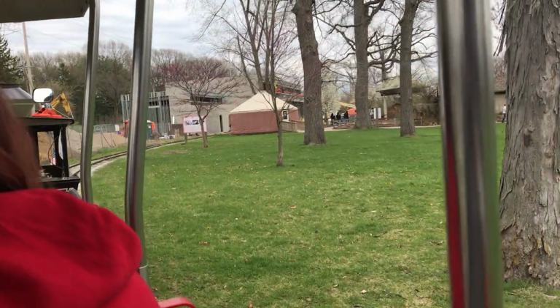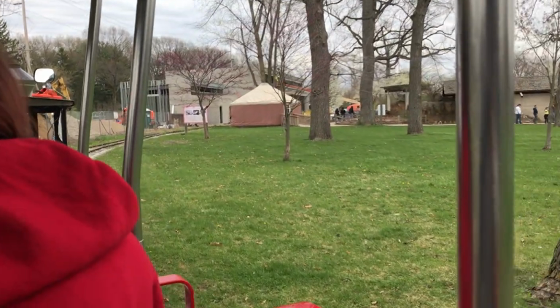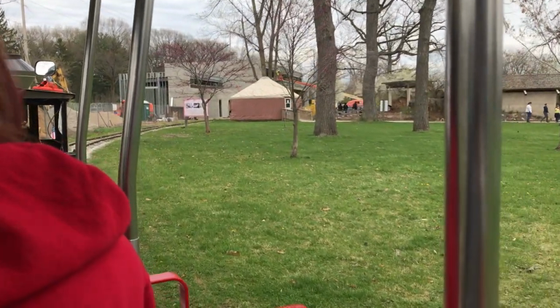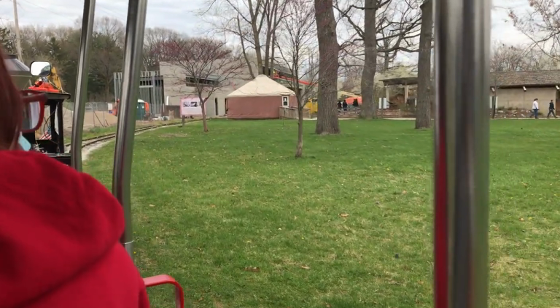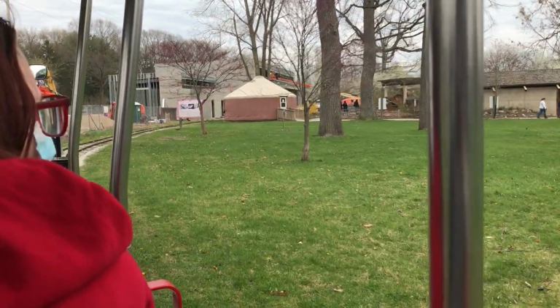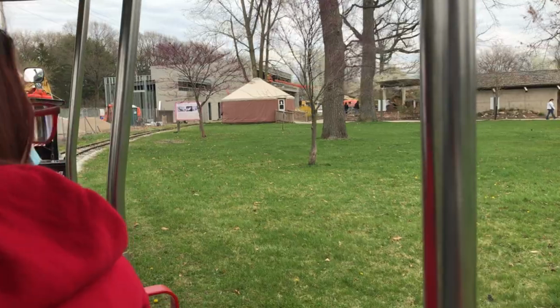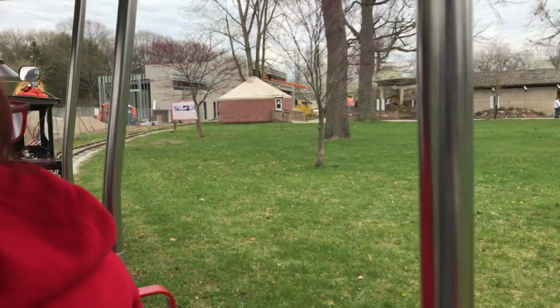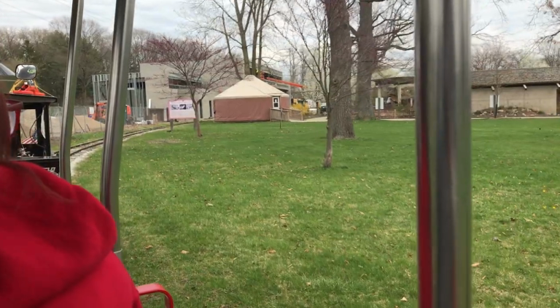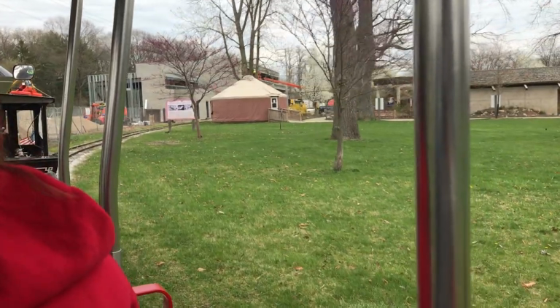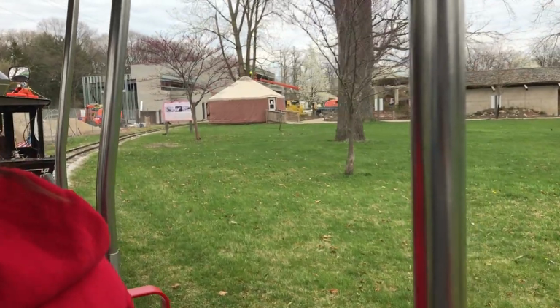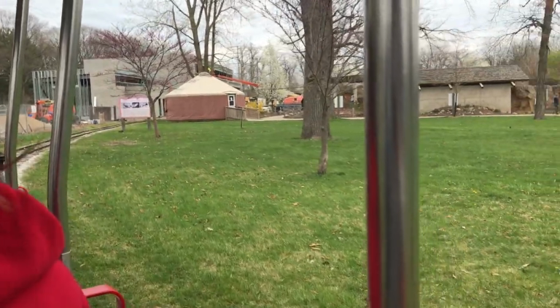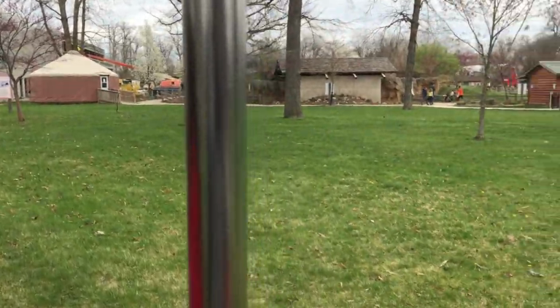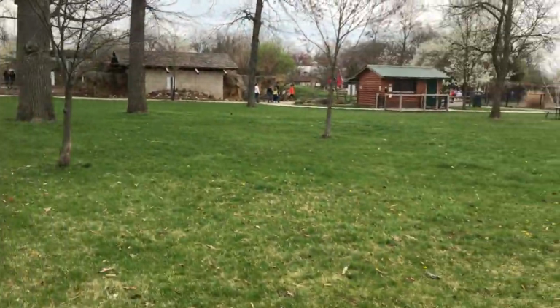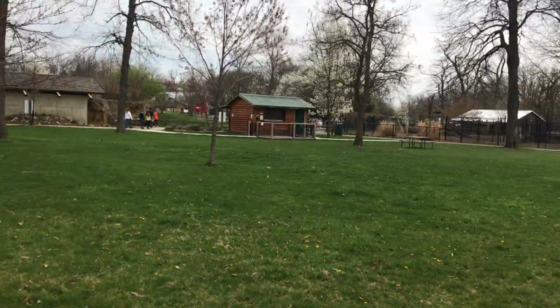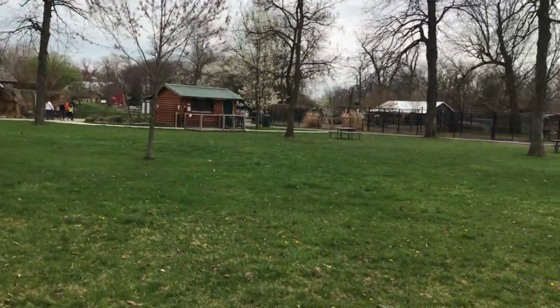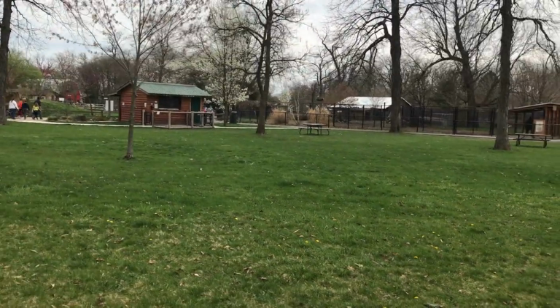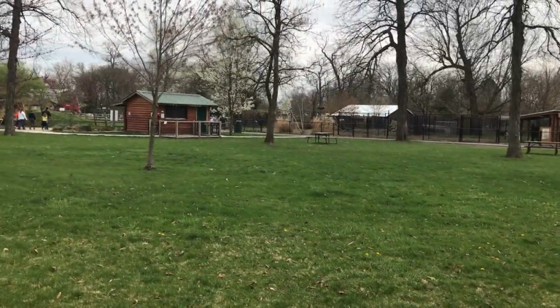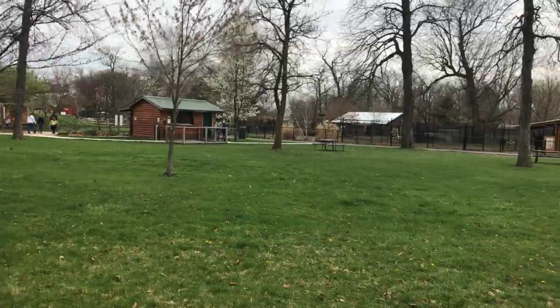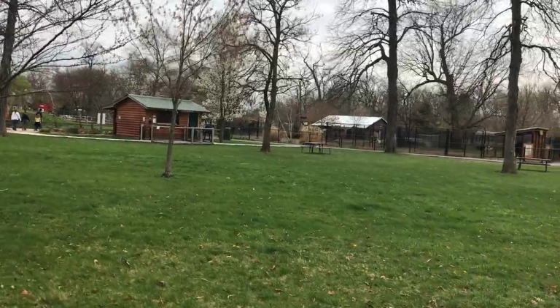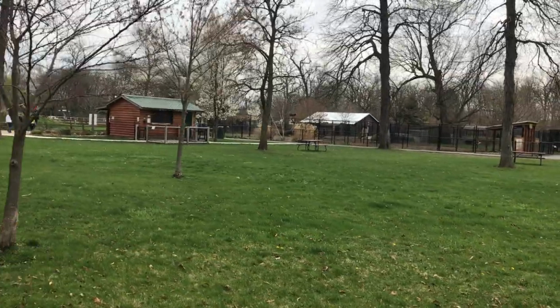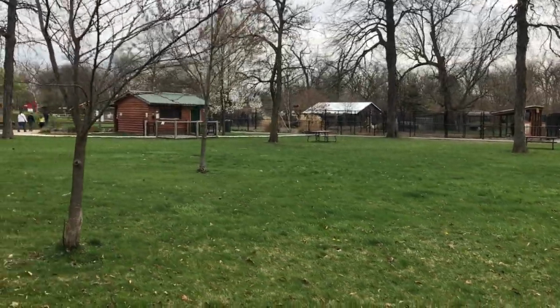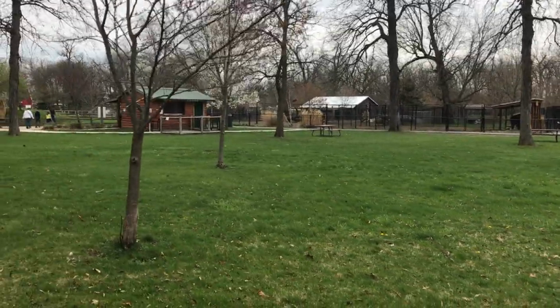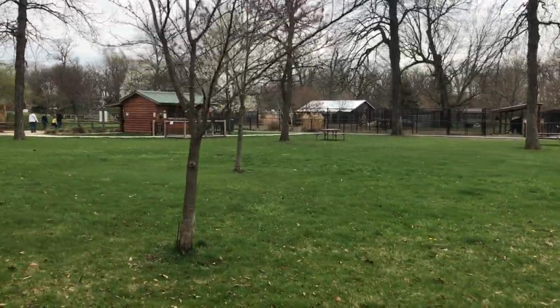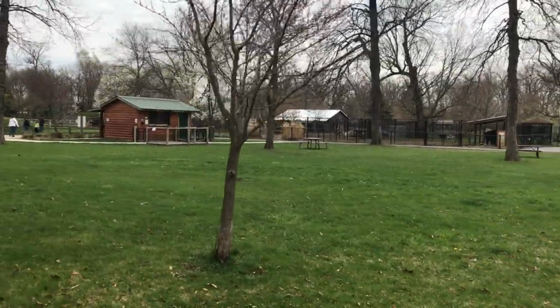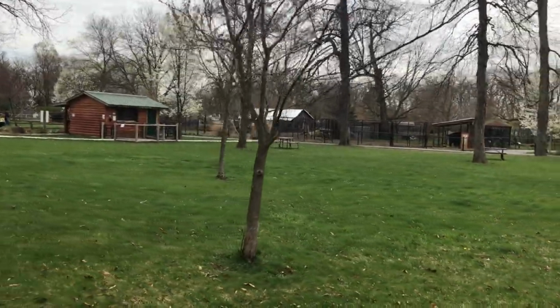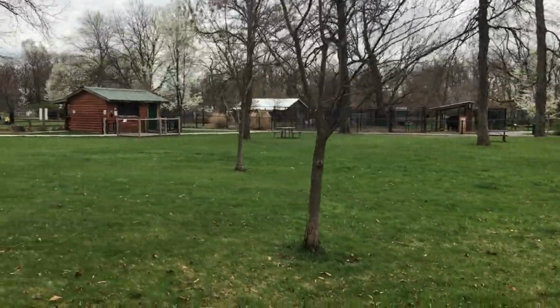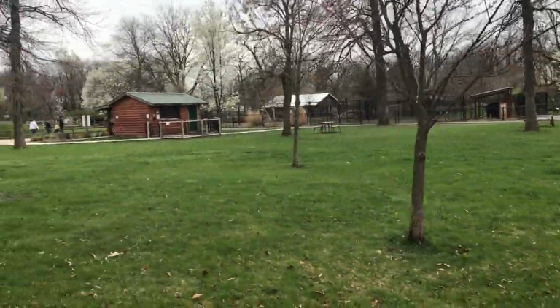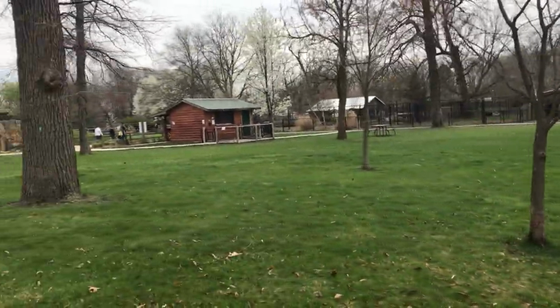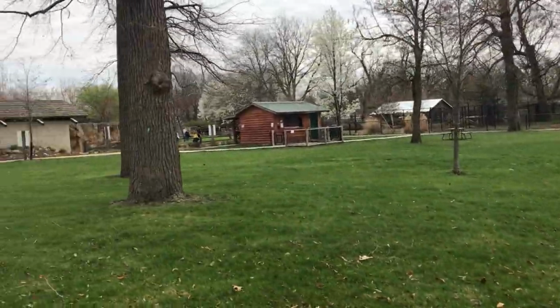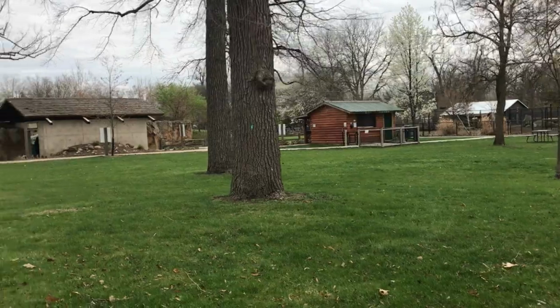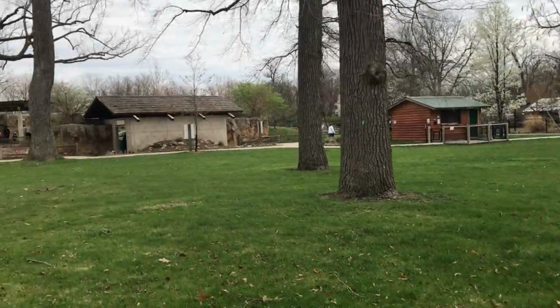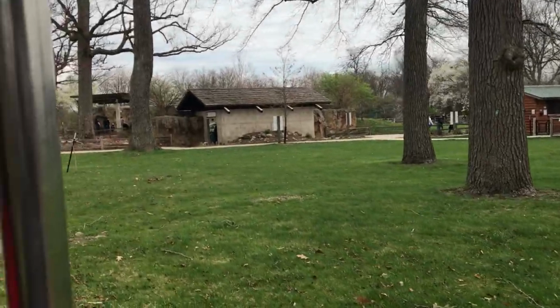And over to the far right you will see the American bison. There's three of them over there. The largest one's name is Geronimo — he weighs a whopping 2,000 pounds.